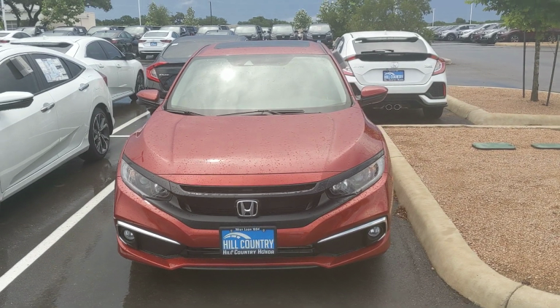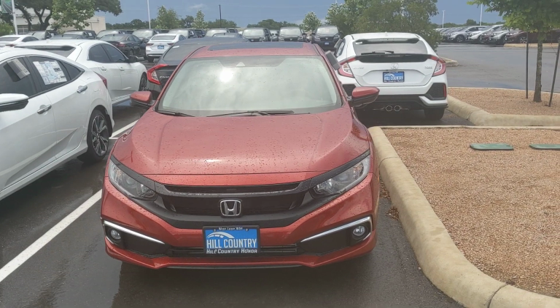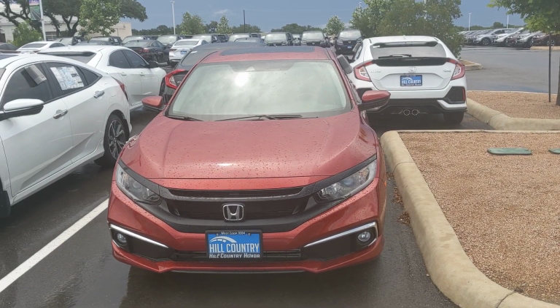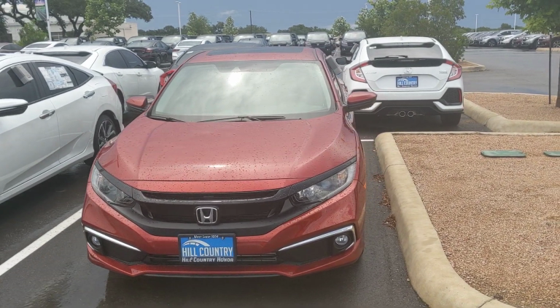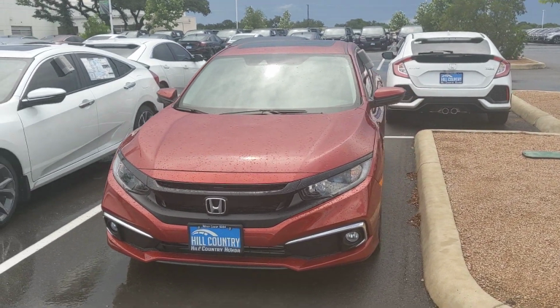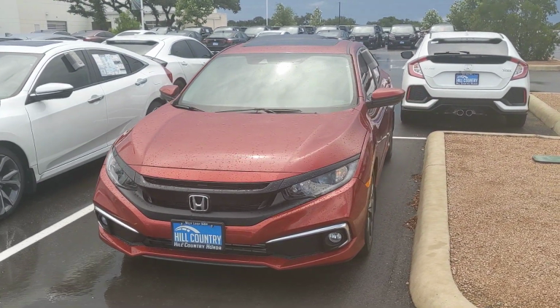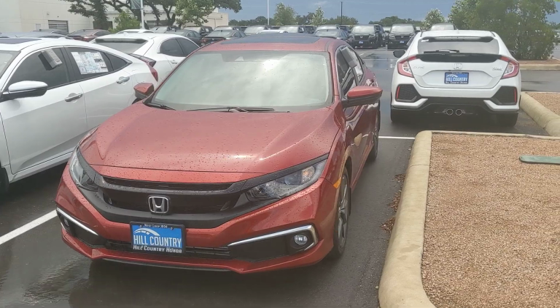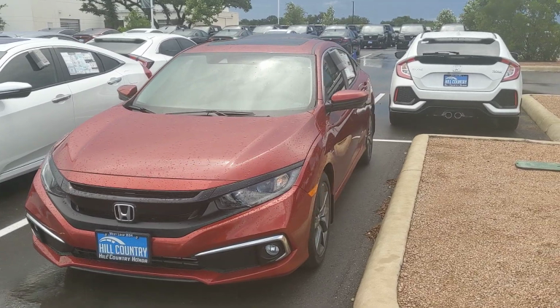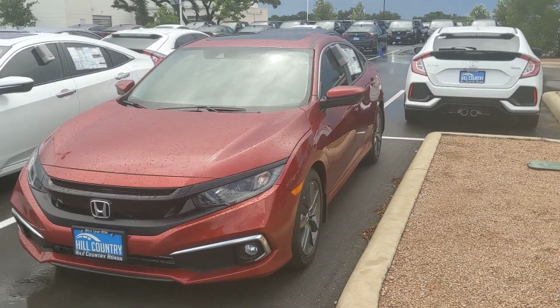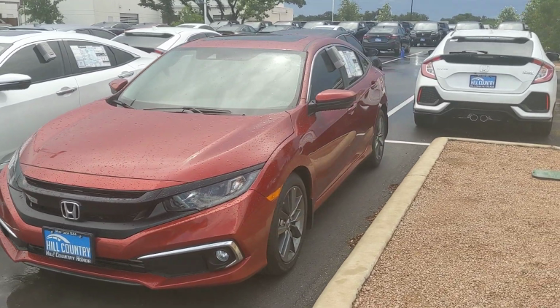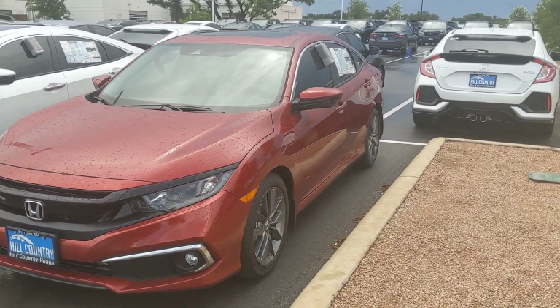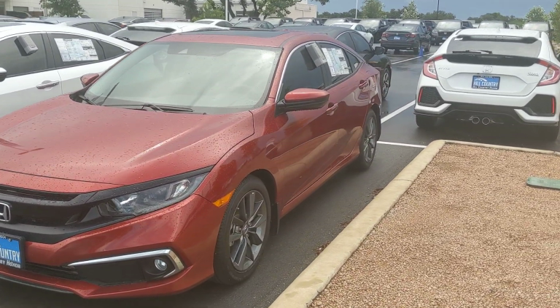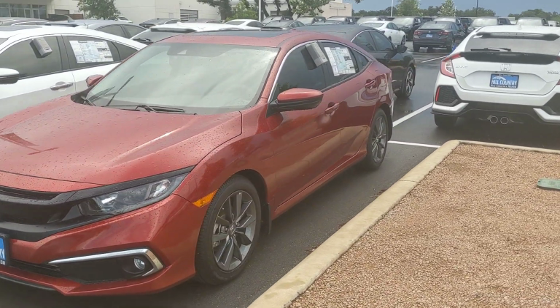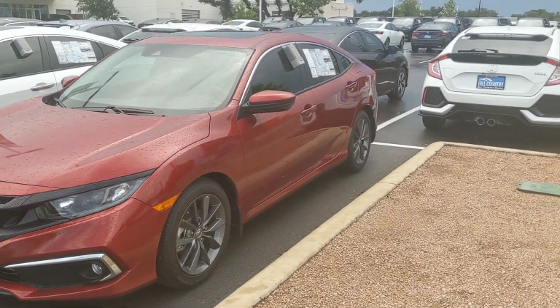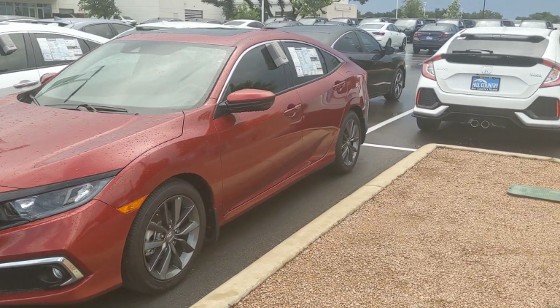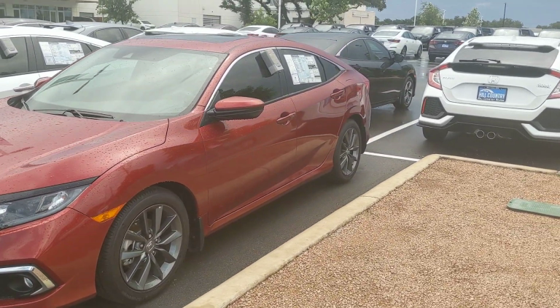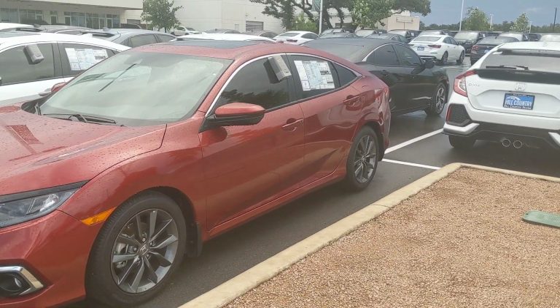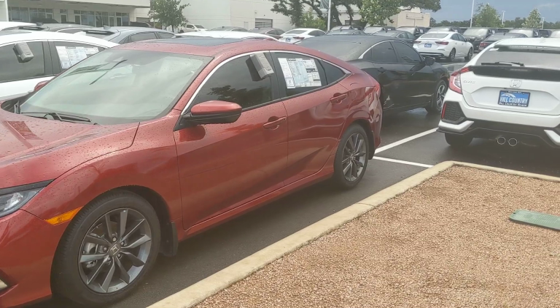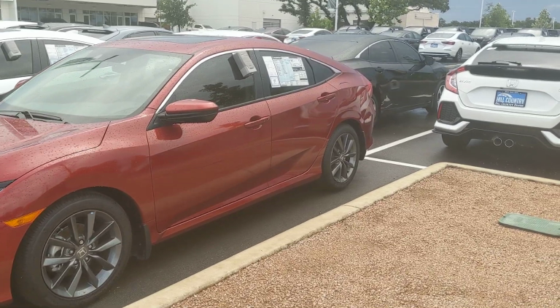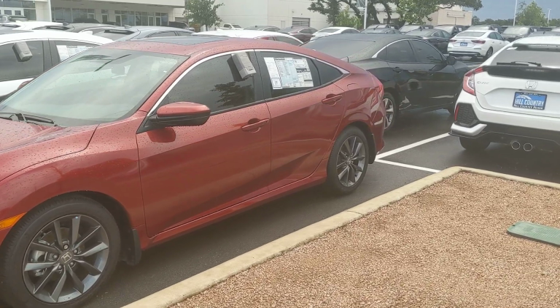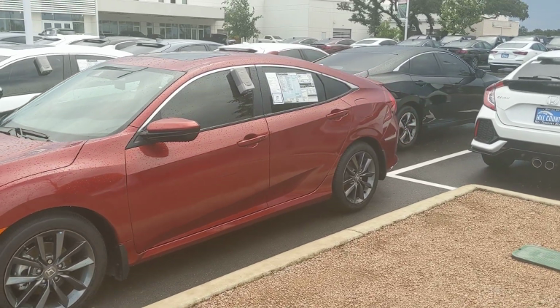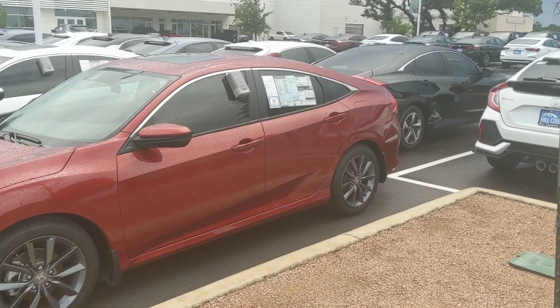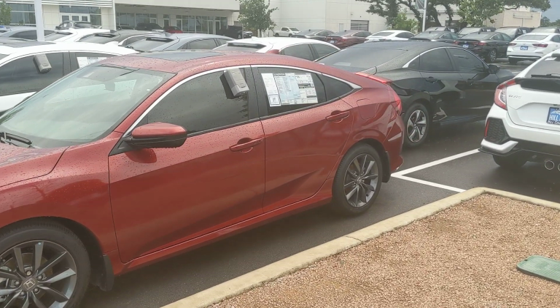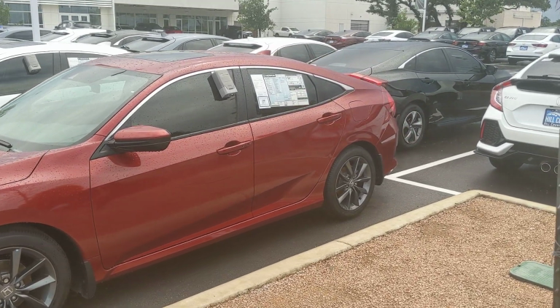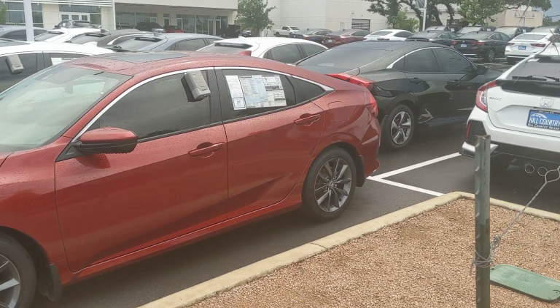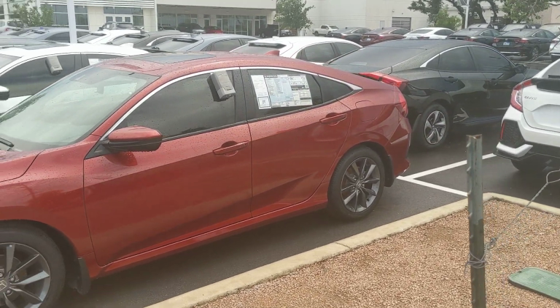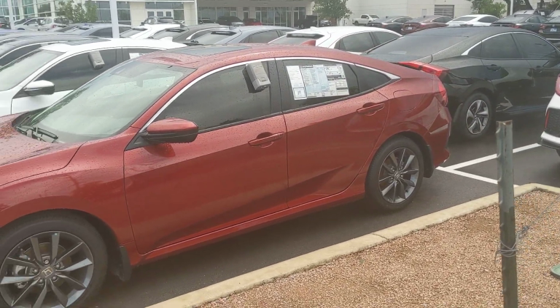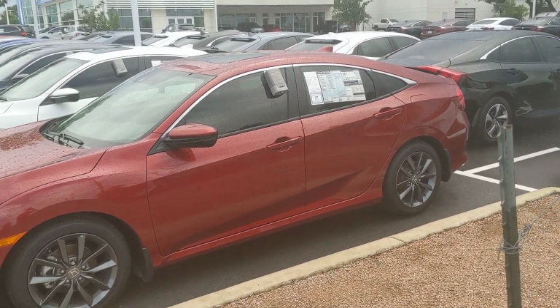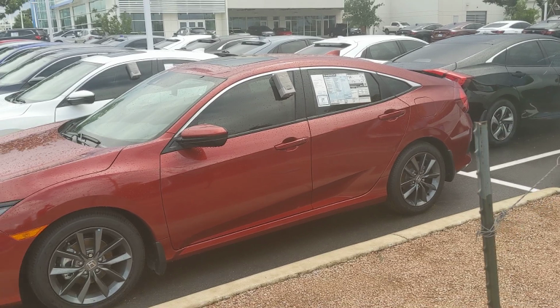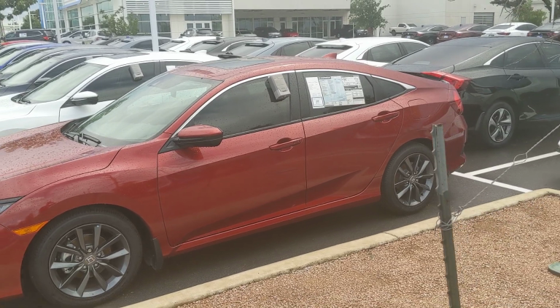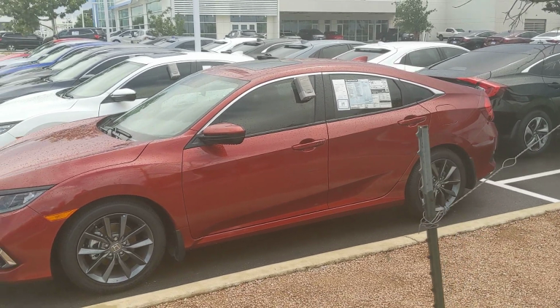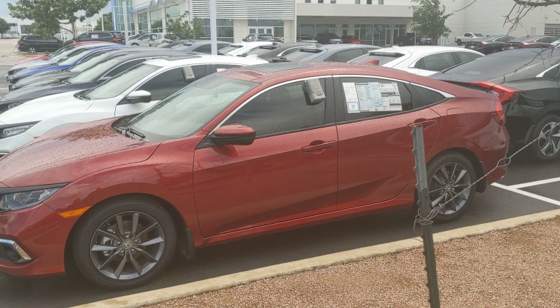The EX model does come with a lot of features. The Honda Sensing is built into it. You do get your moonroof, alloy rims, great heads up display, backup cameras and different features like that.